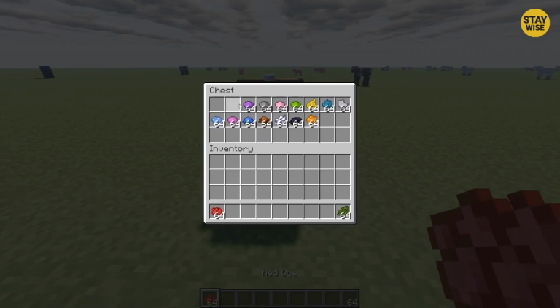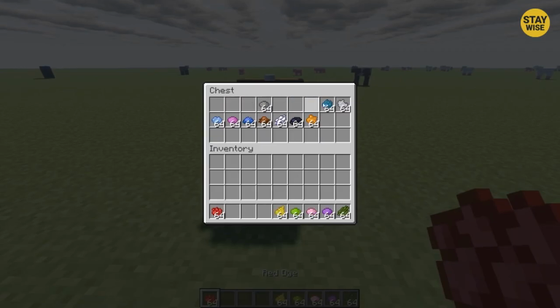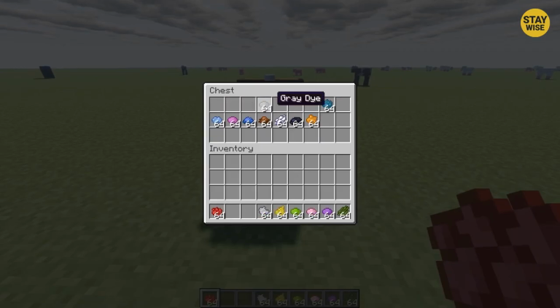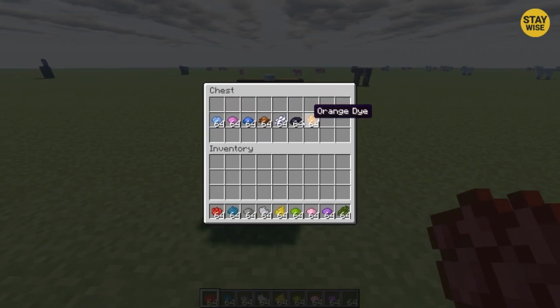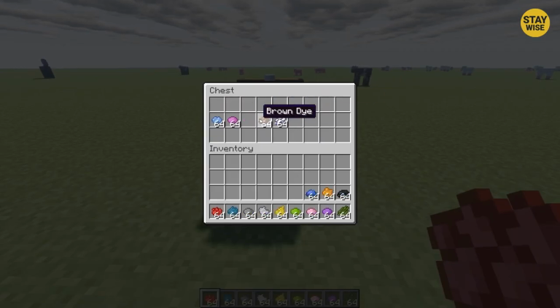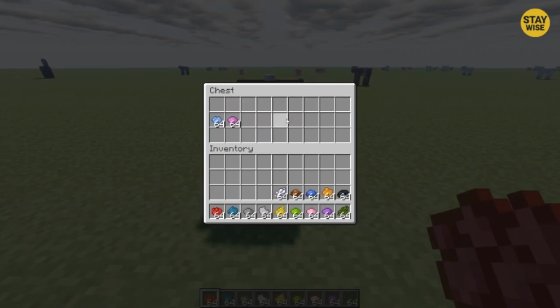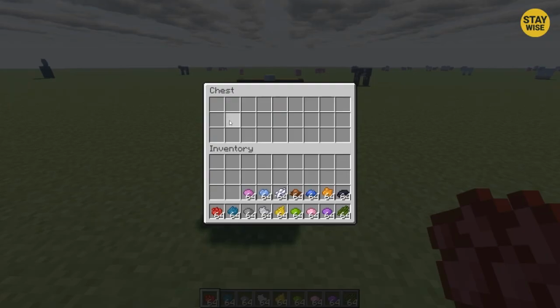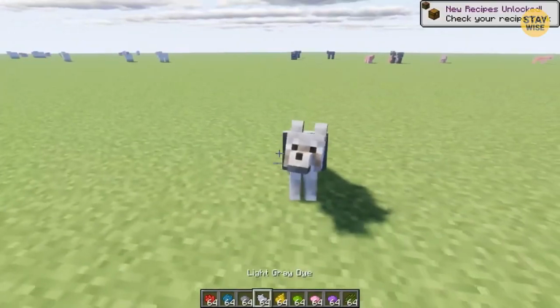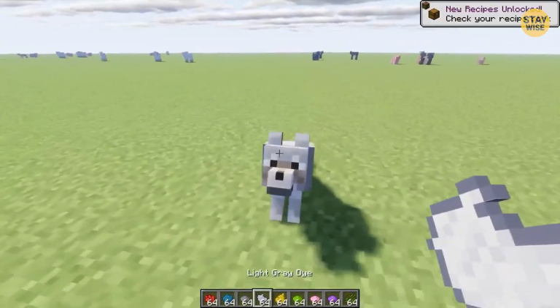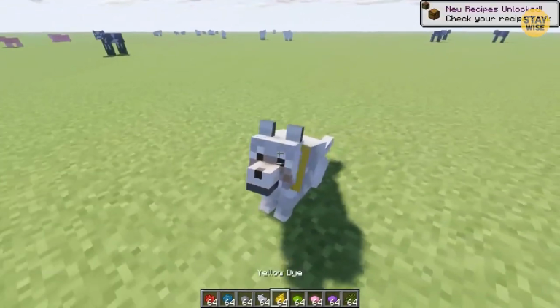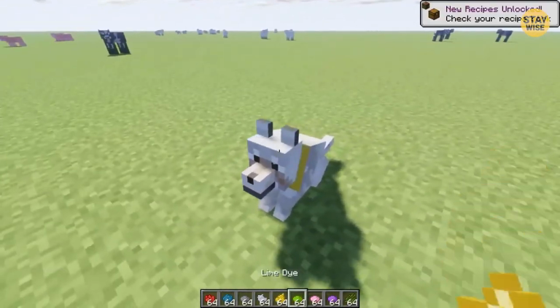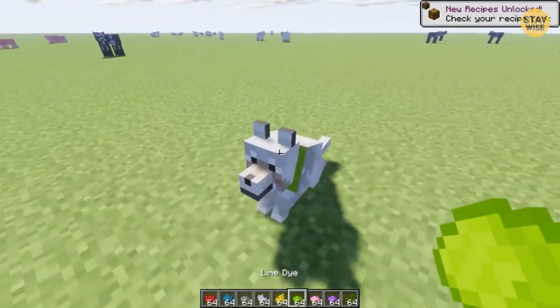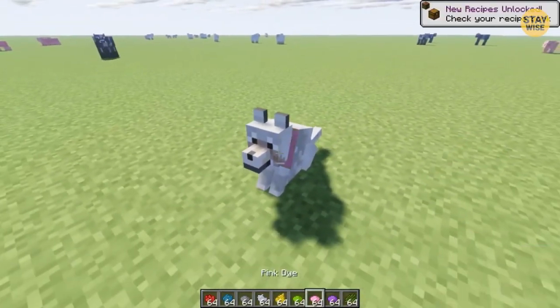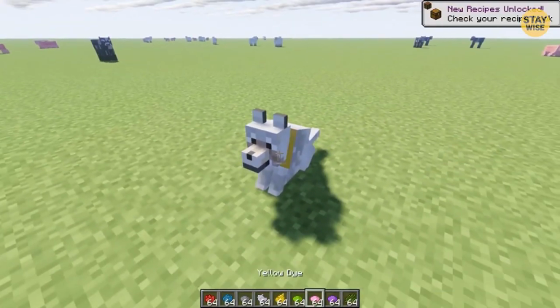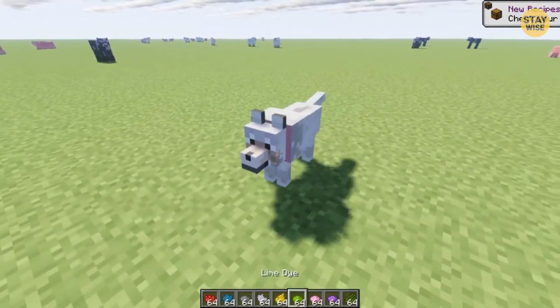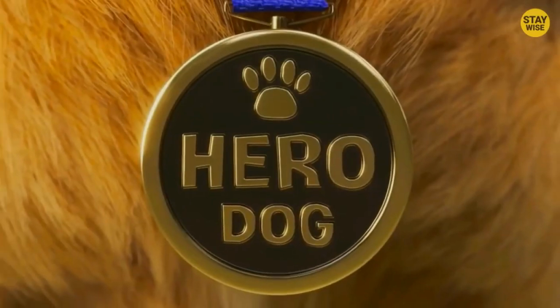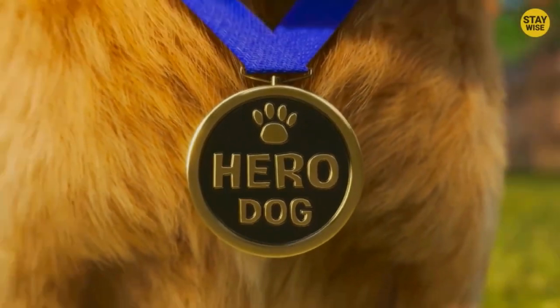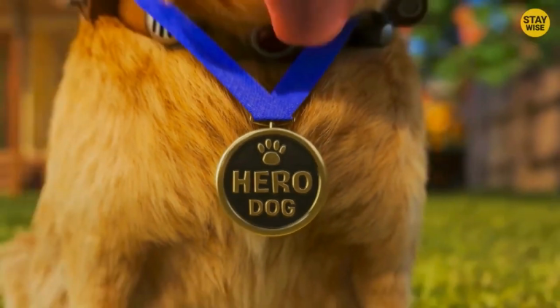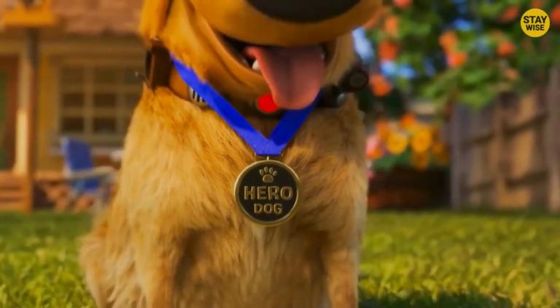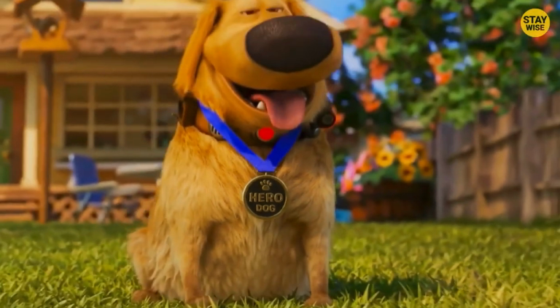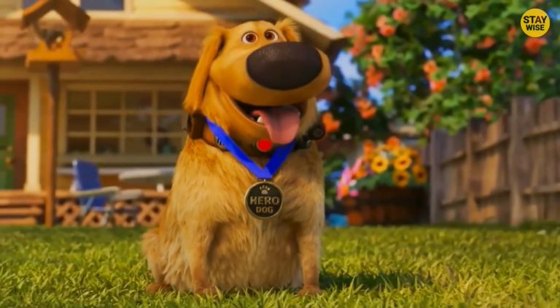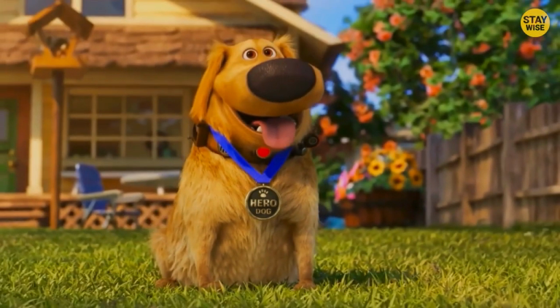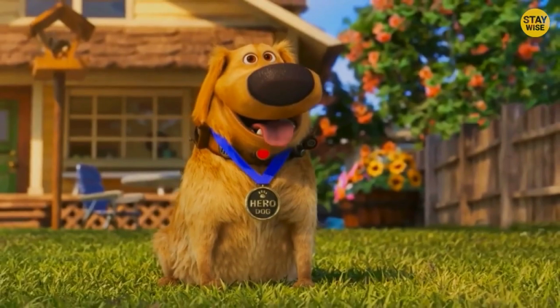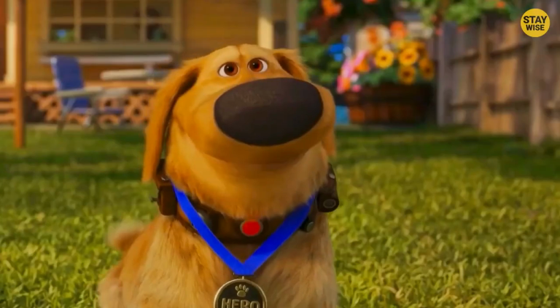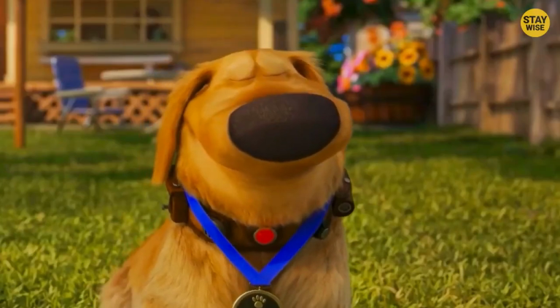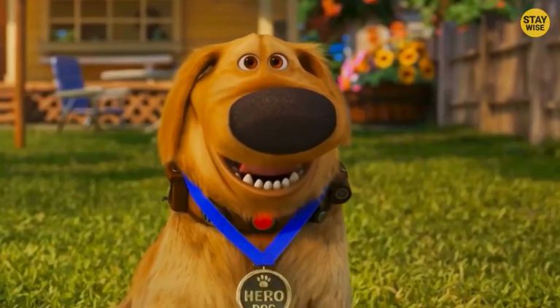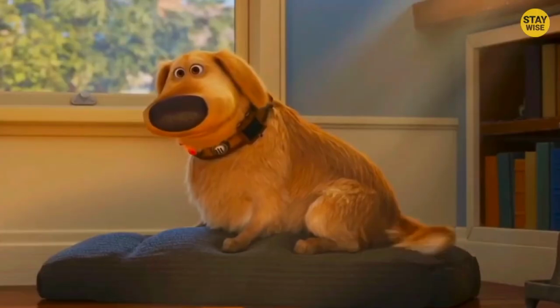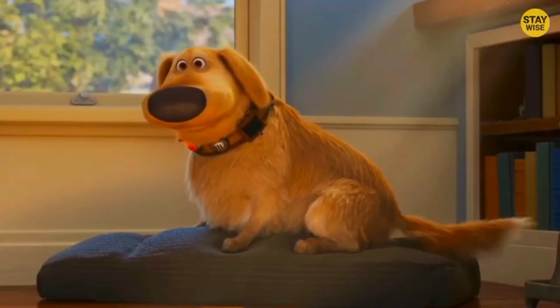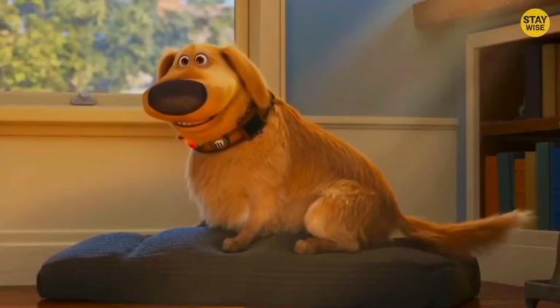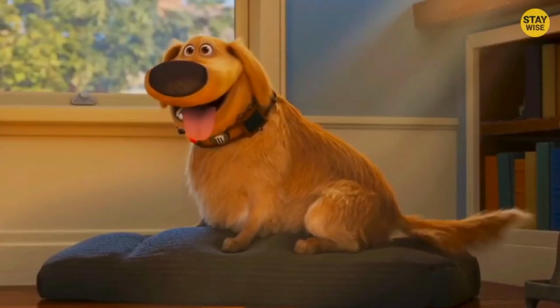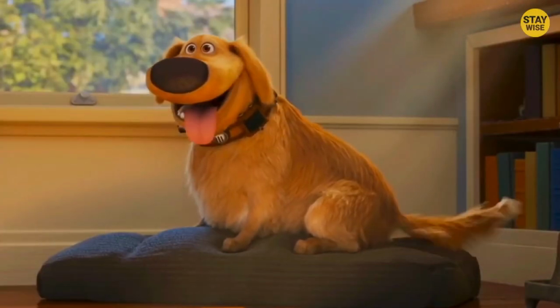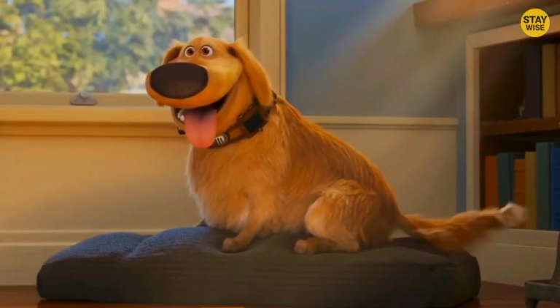There are 16 dyes in Minecraft that you can use to change the color of your dog's collar. This trick doesn't do anything more than that, but it makes your dog look cool. And that is all every good dog deserves.